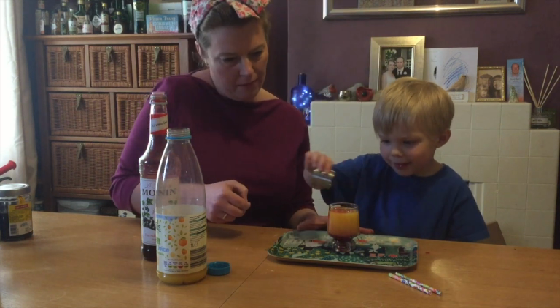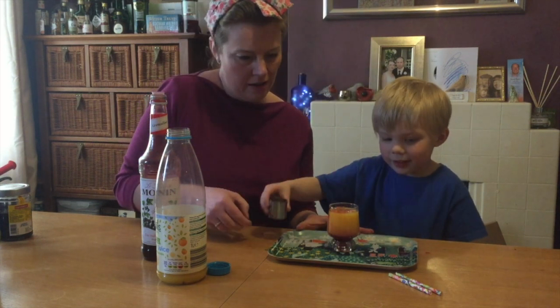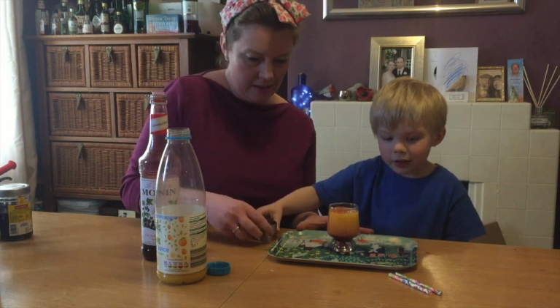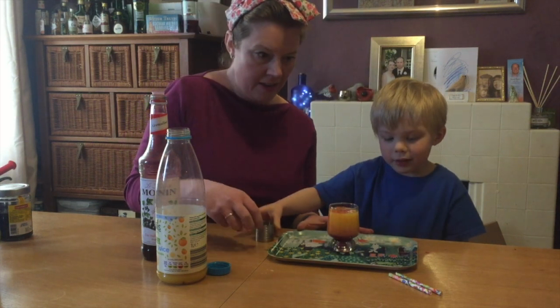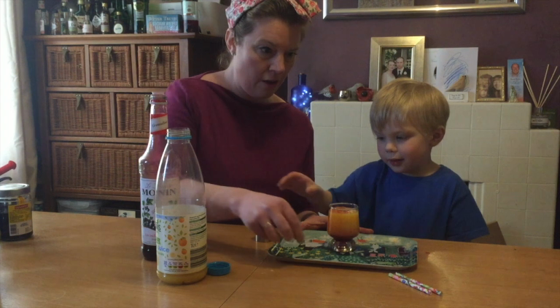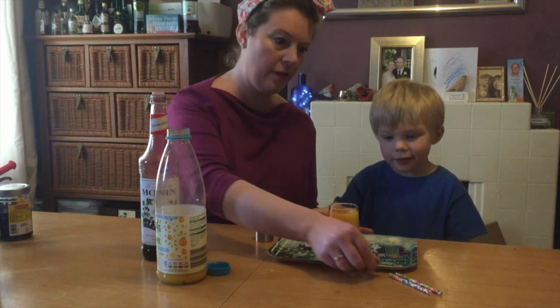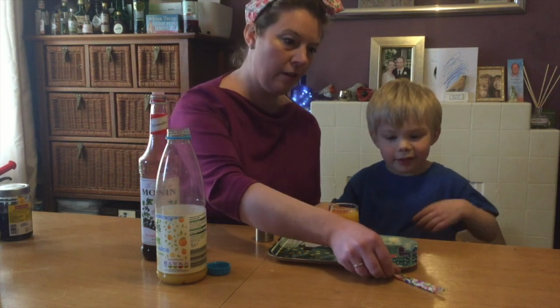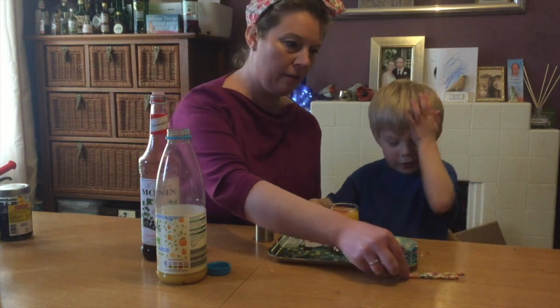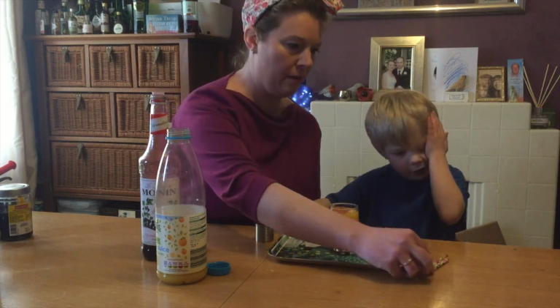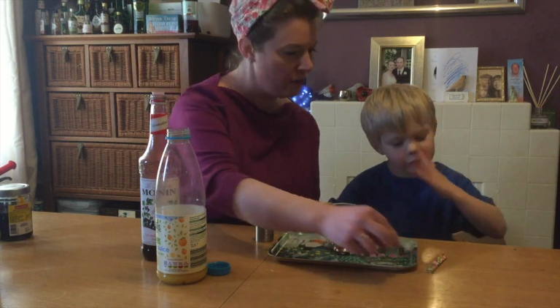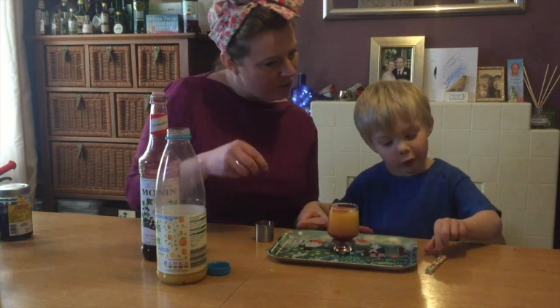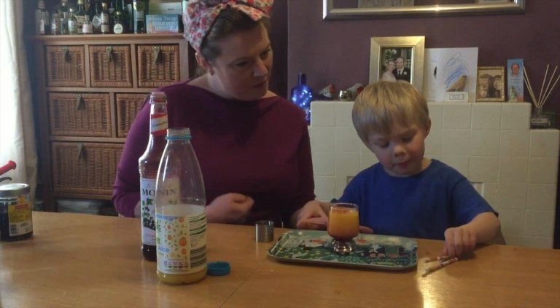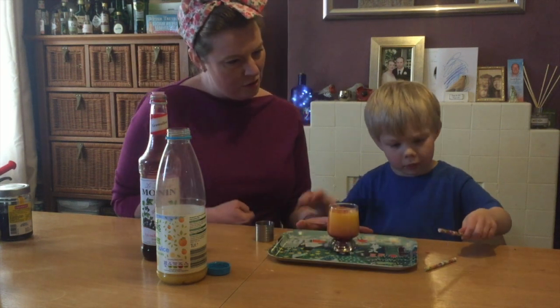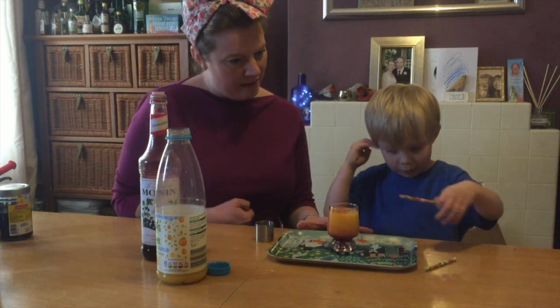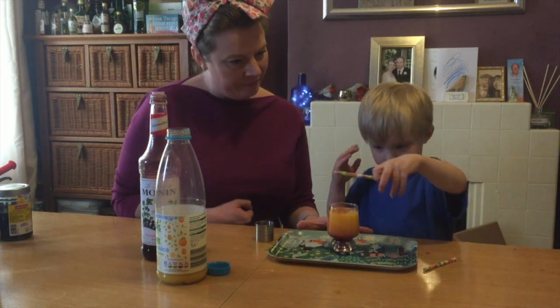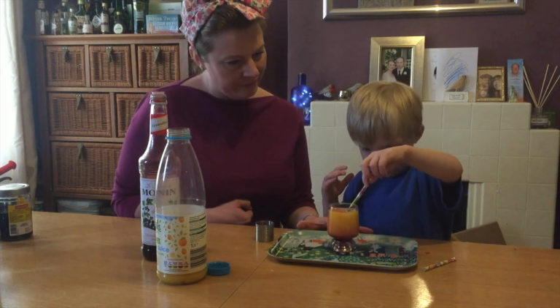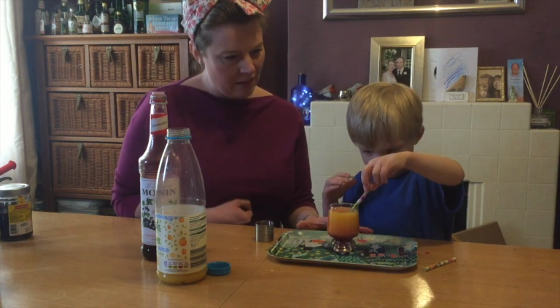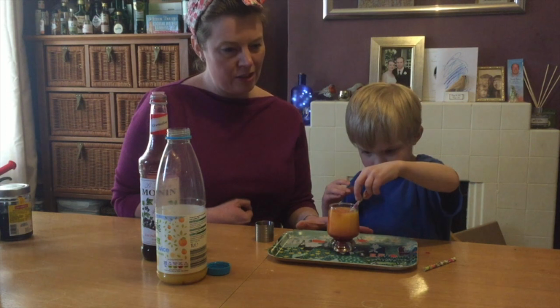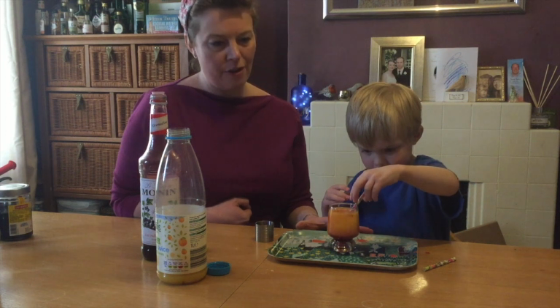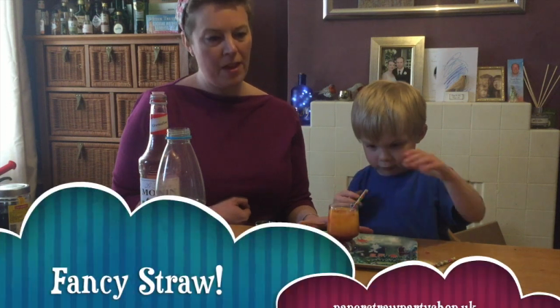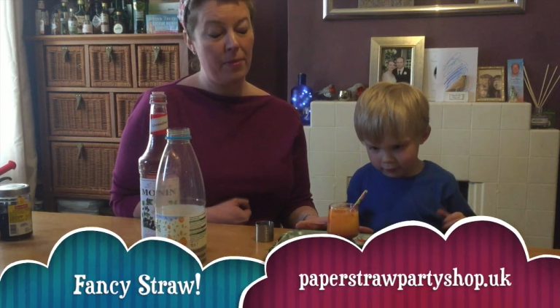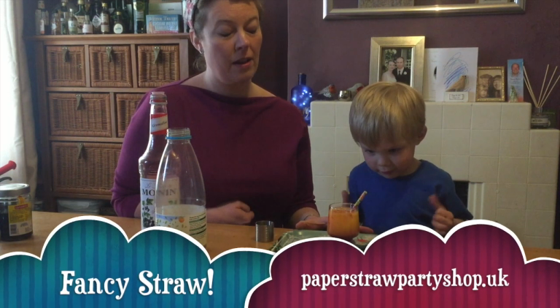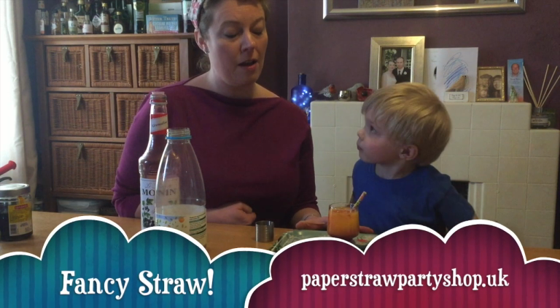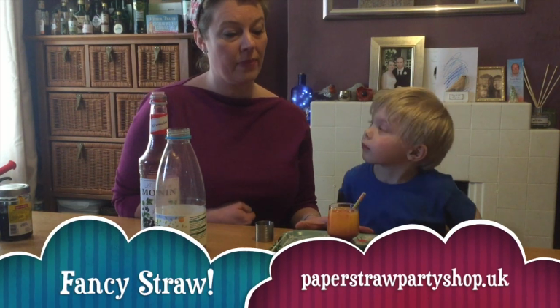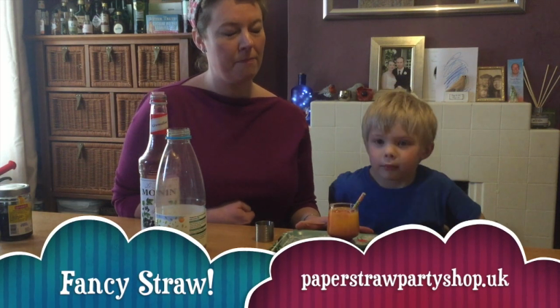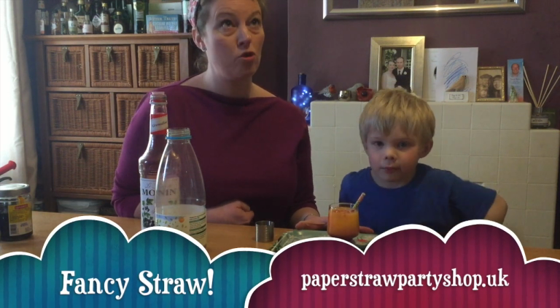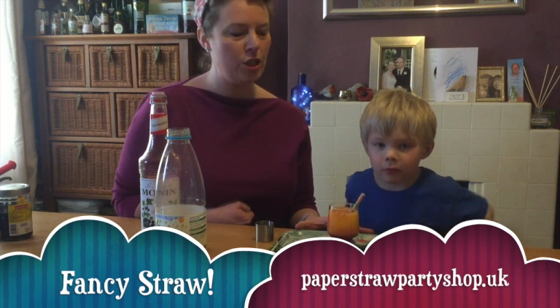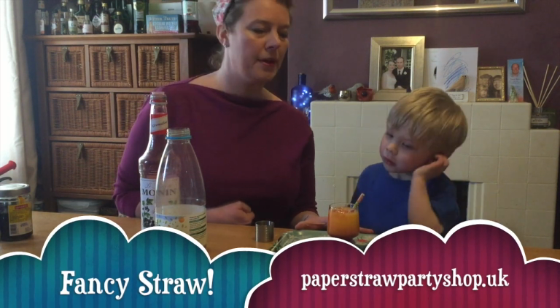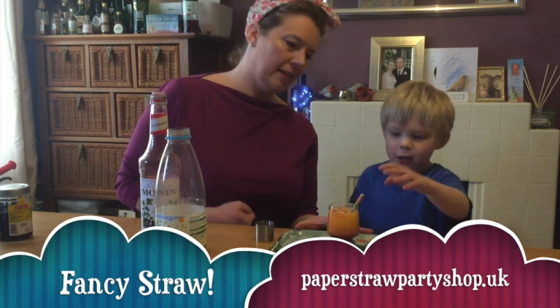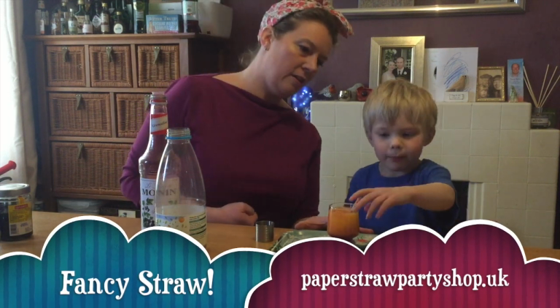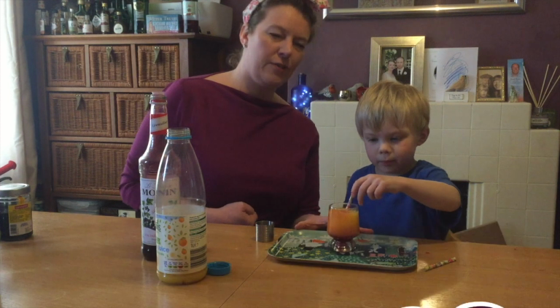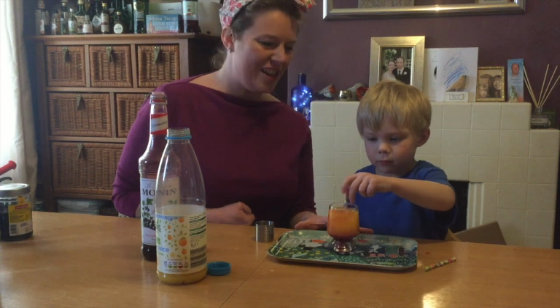There we are. And then to finish off — with a straw. You put a straw in. And these straws are from the paper straw party shop. Oh yeah, lots of different designs.